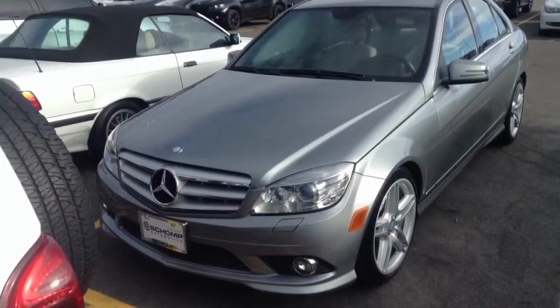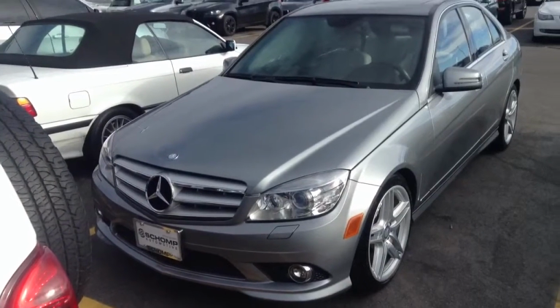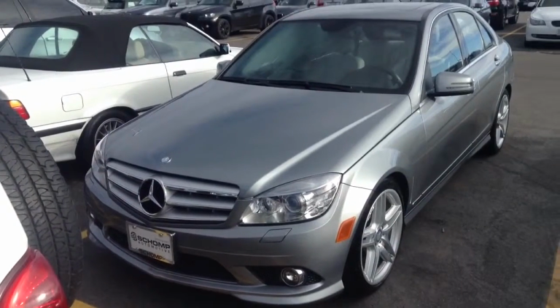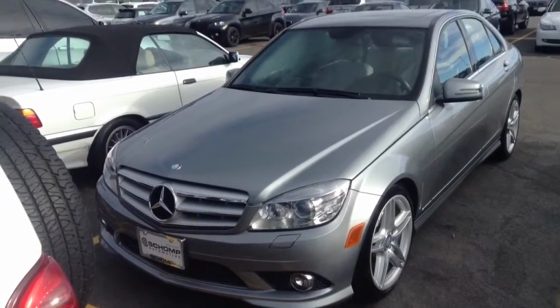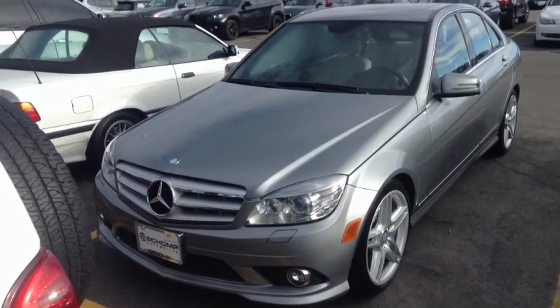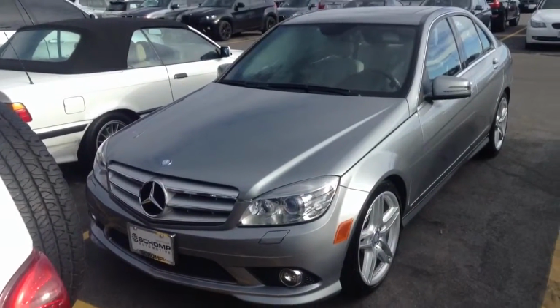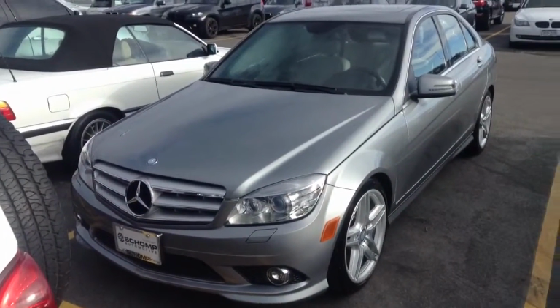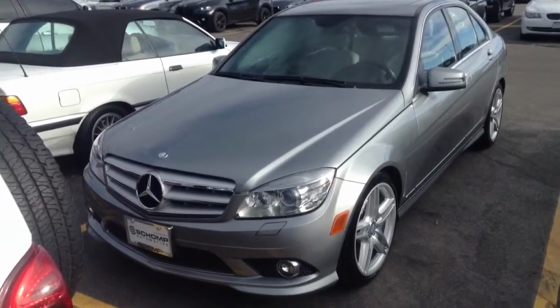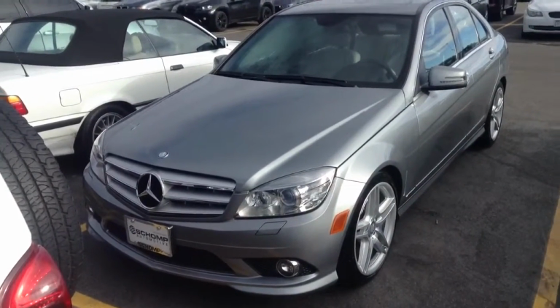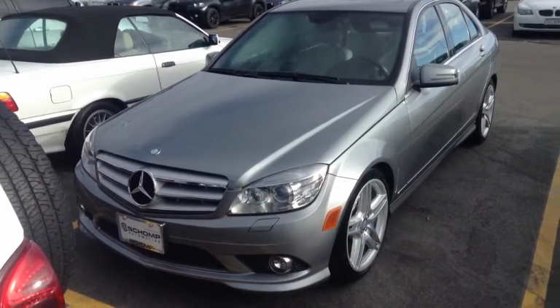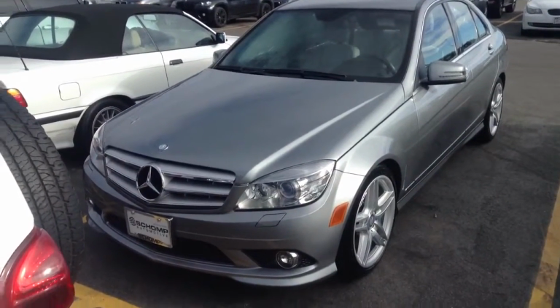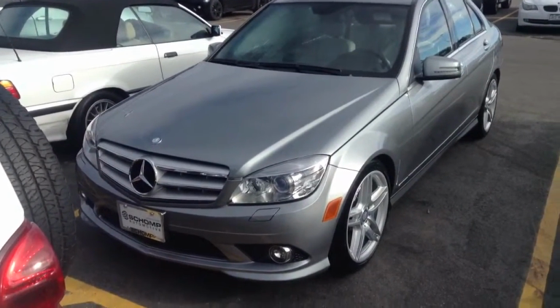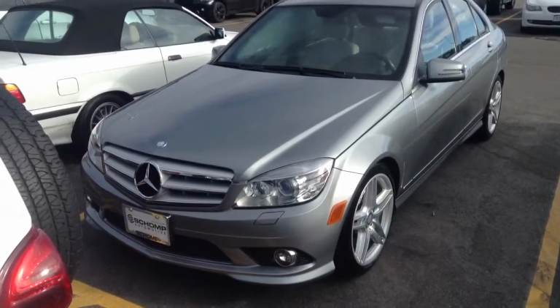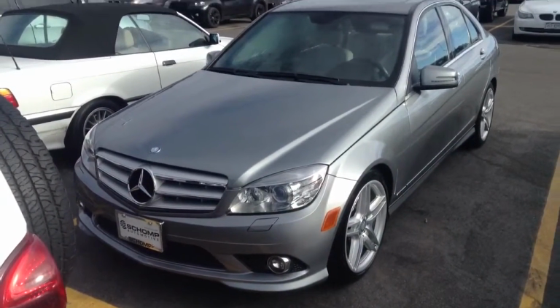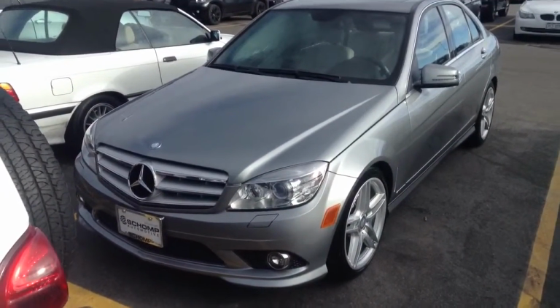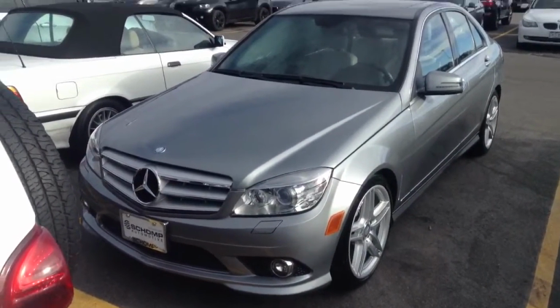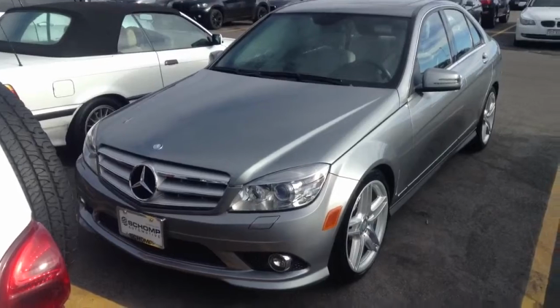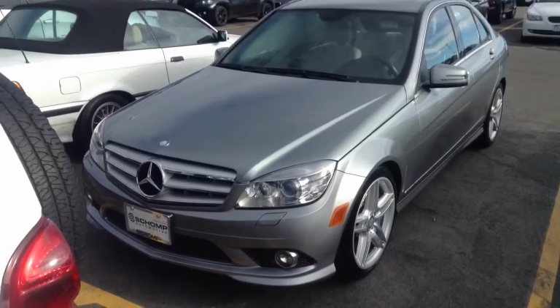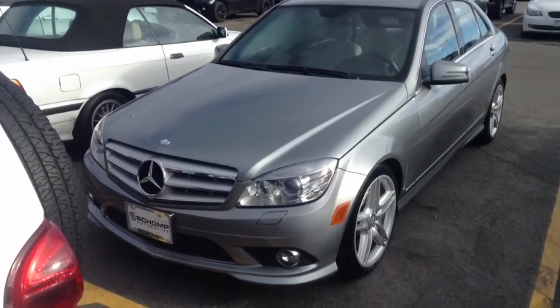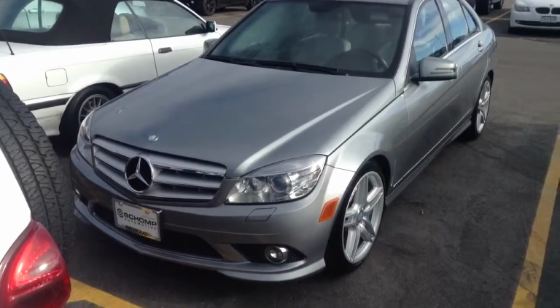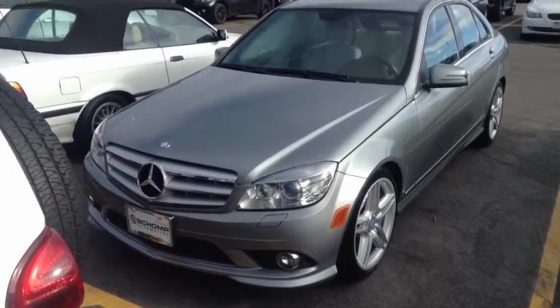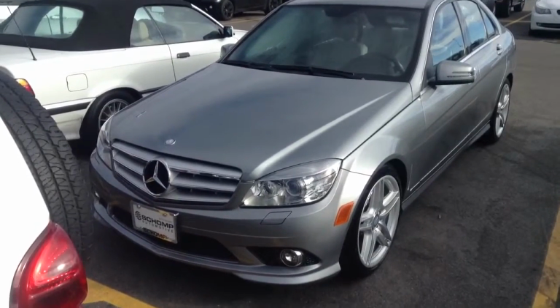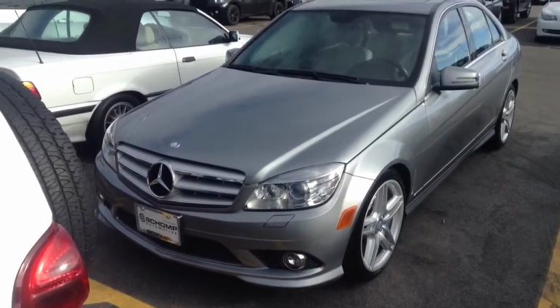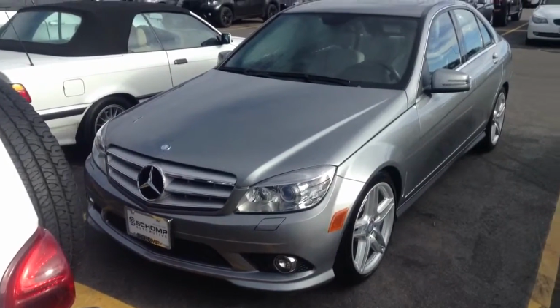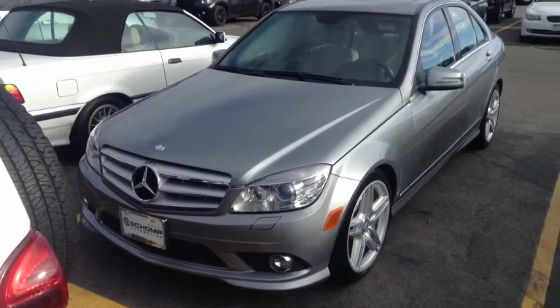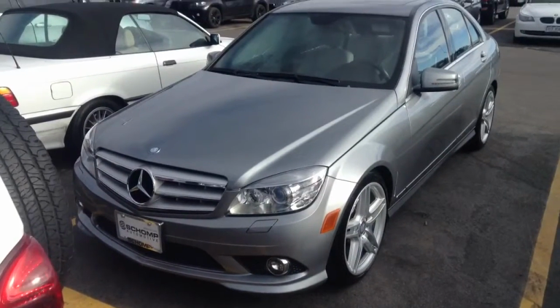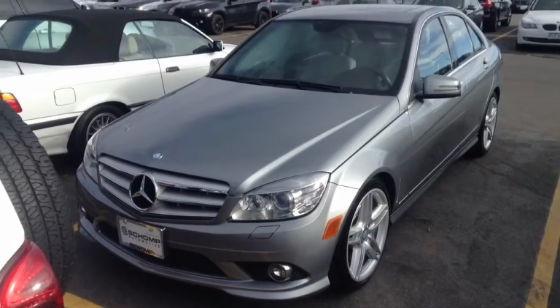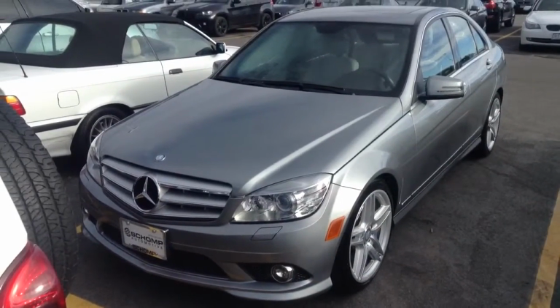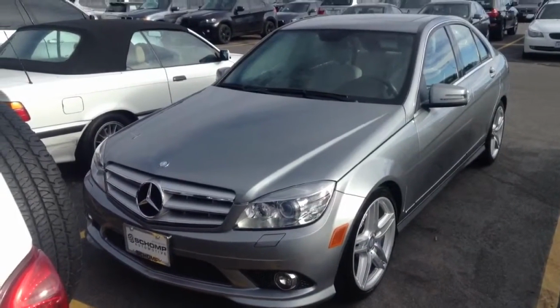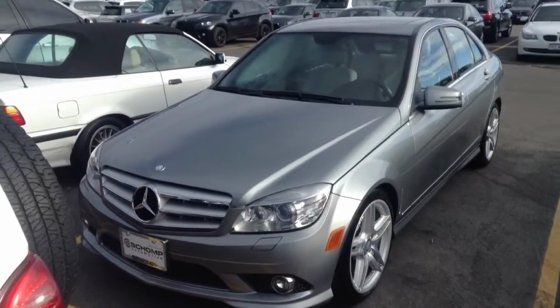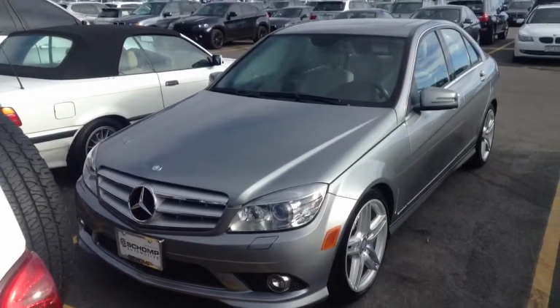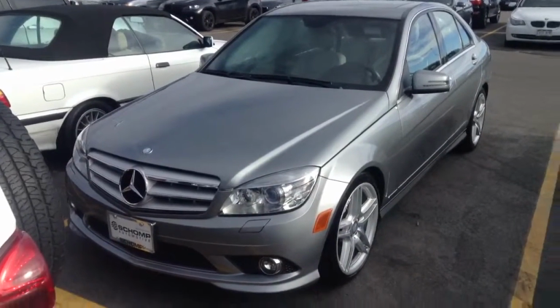Hi, it's Pat Harmon at Champ BMW. Just wanted to send you a quick video of this really nice Mercedes C-Class that you inquired about.